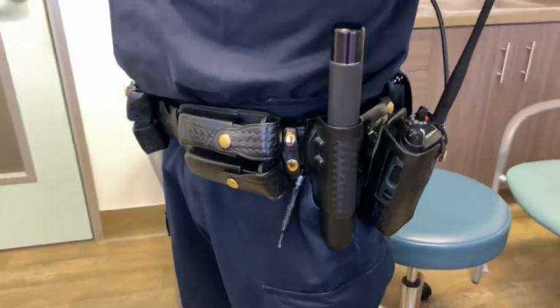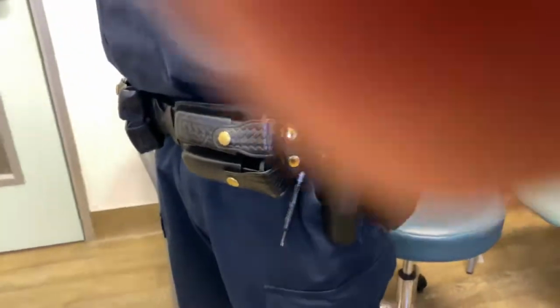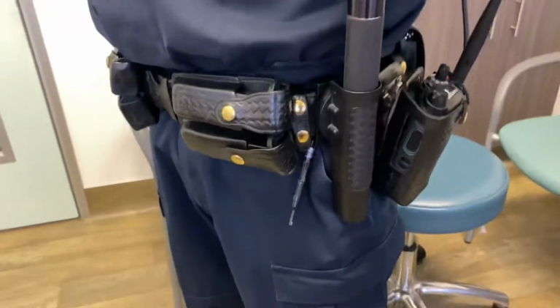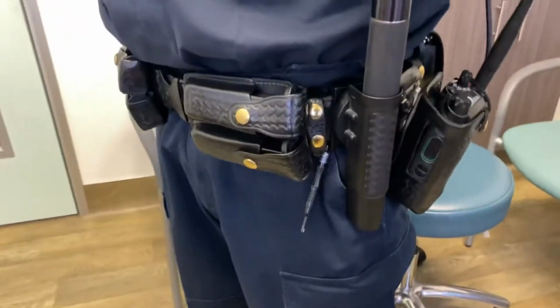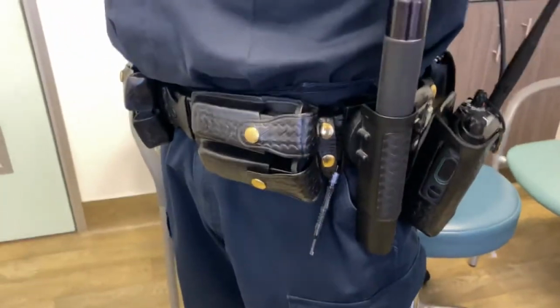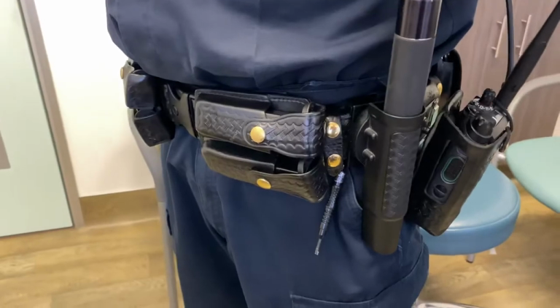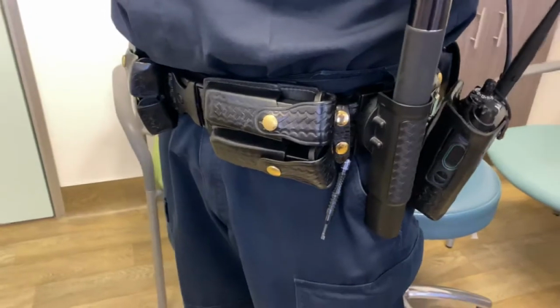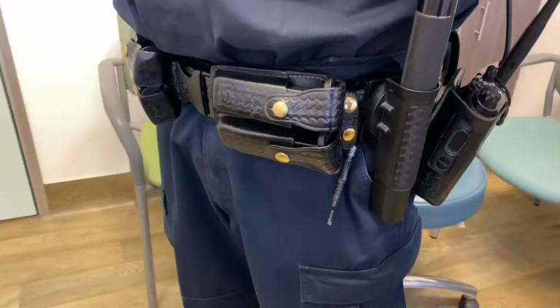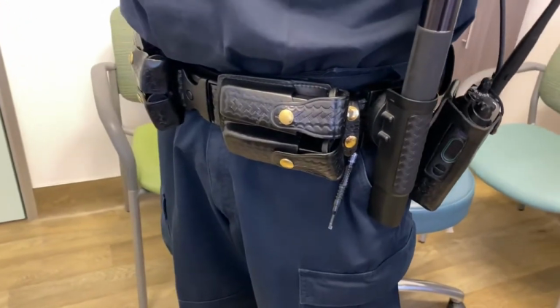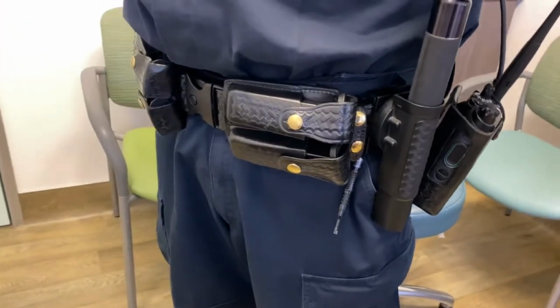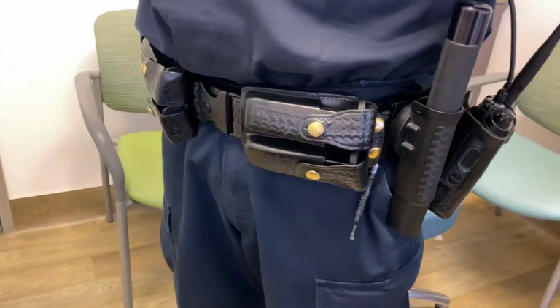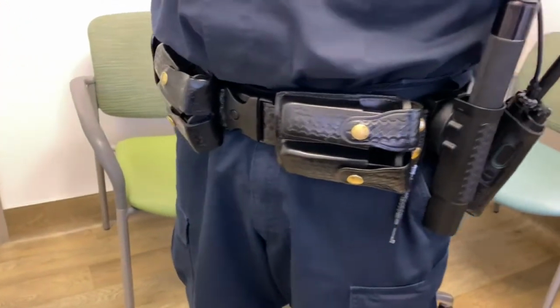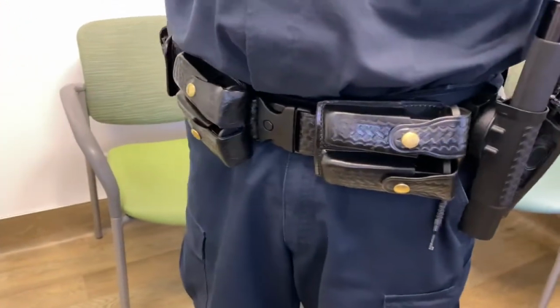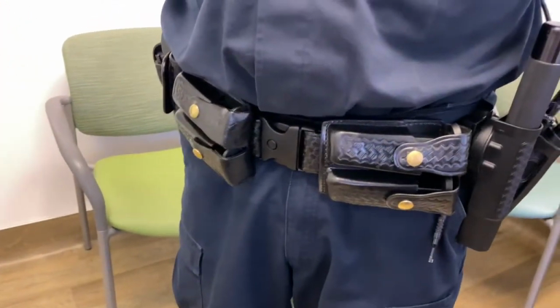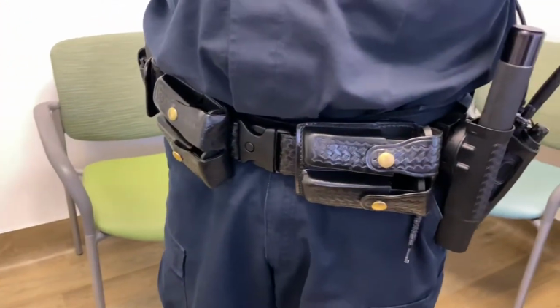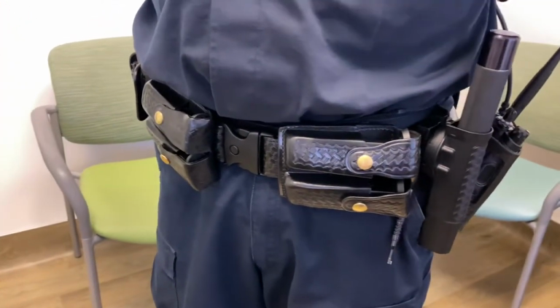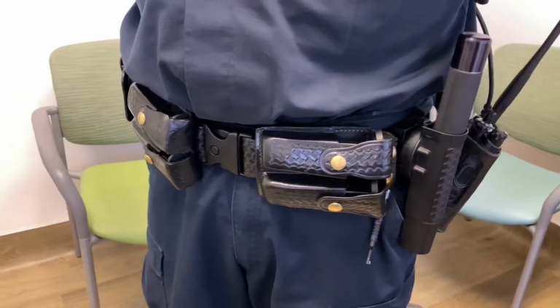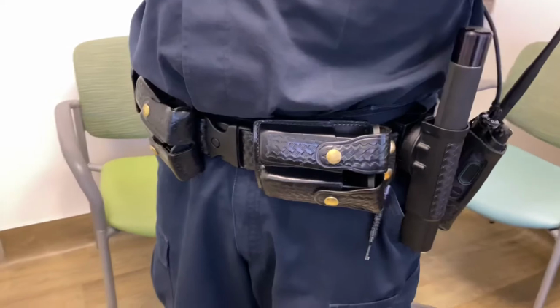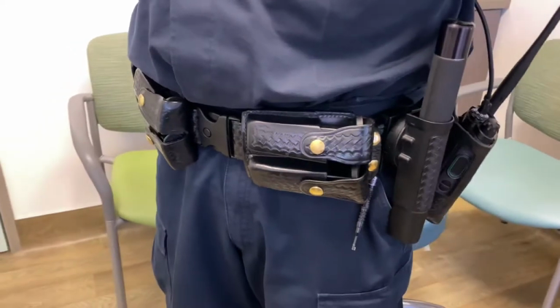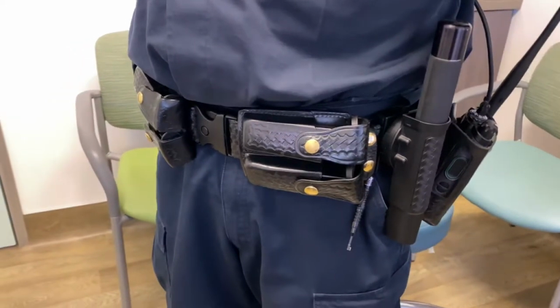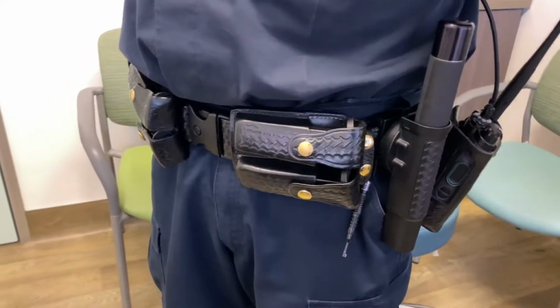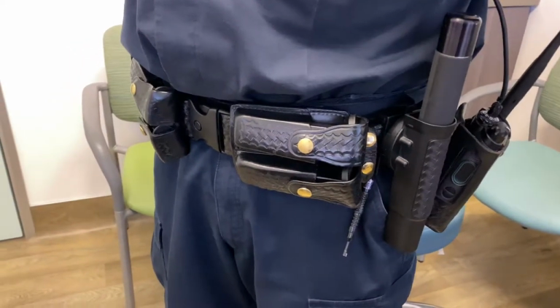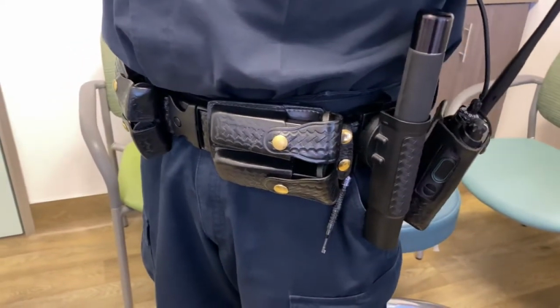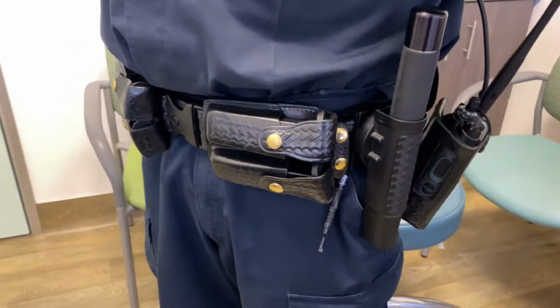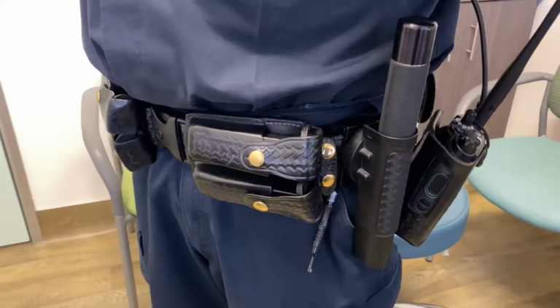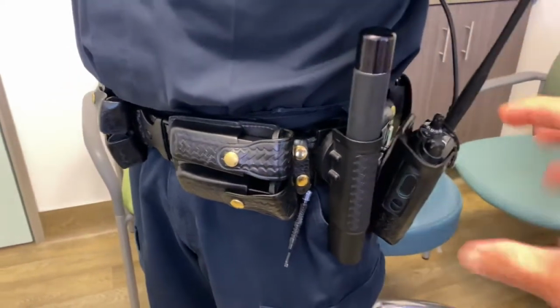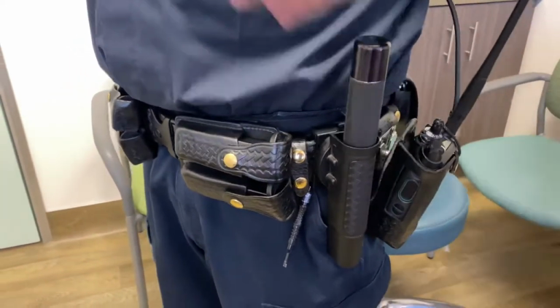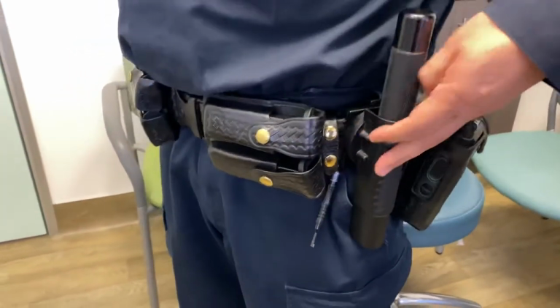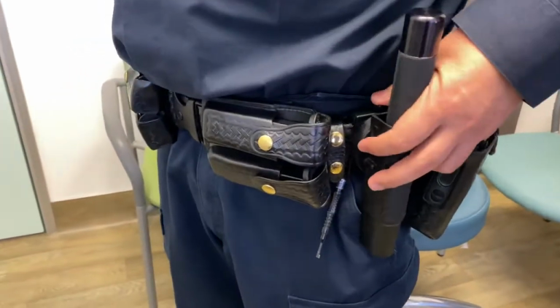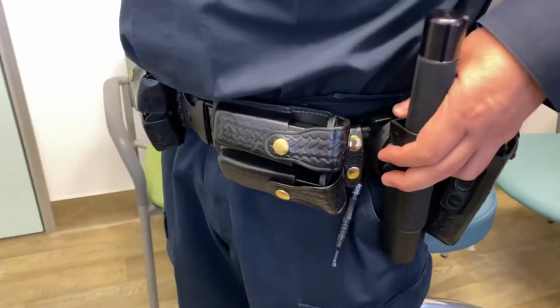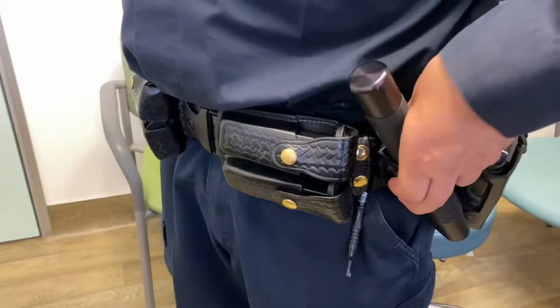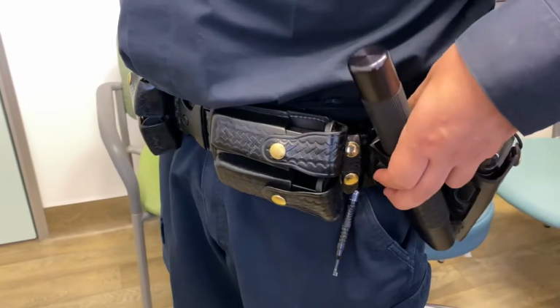They've tried to make this belt as good as possible in terms of the weight, even though it's leather. They also have swiveling sort of attachments there that swivel.